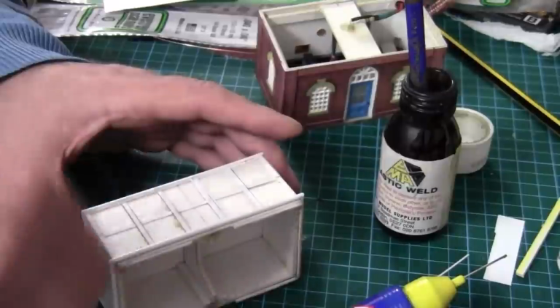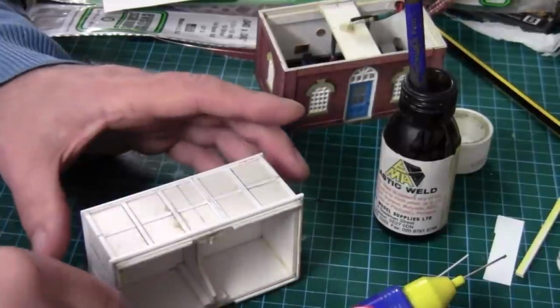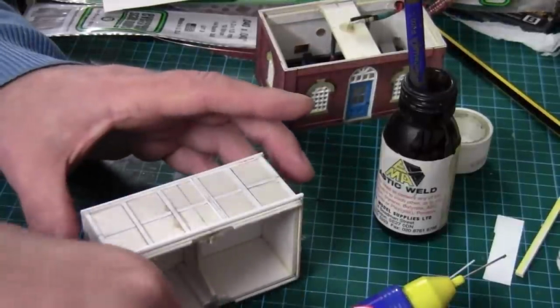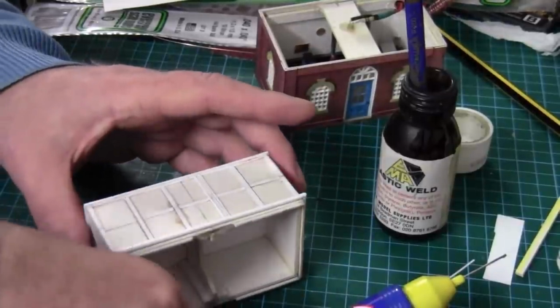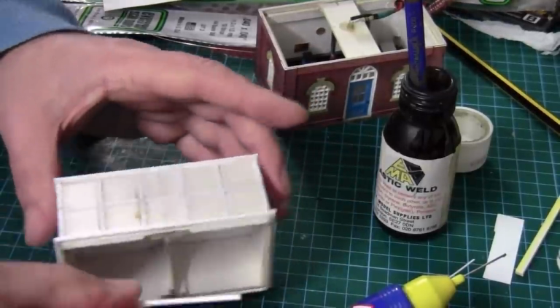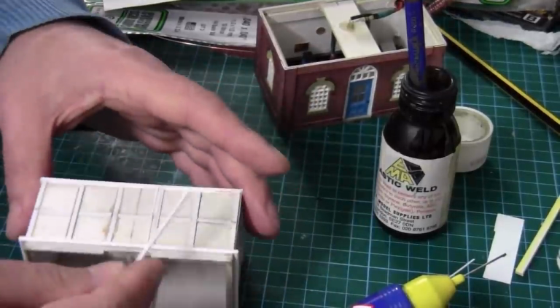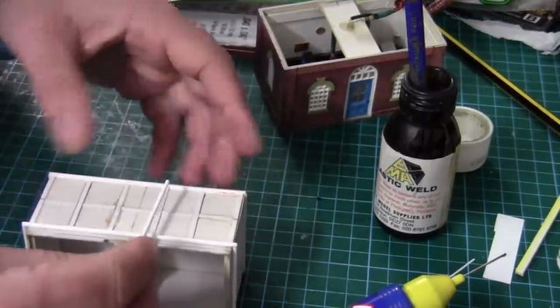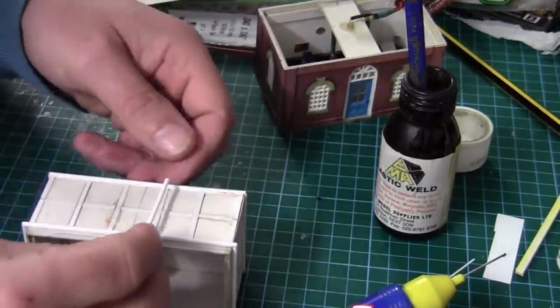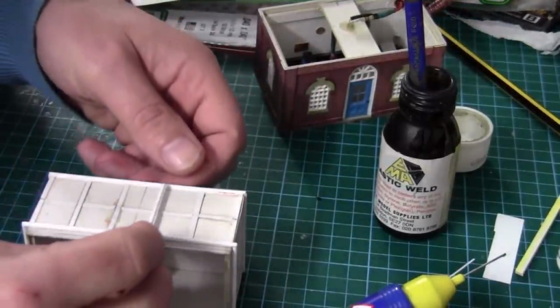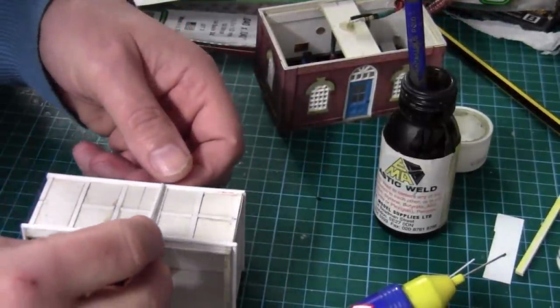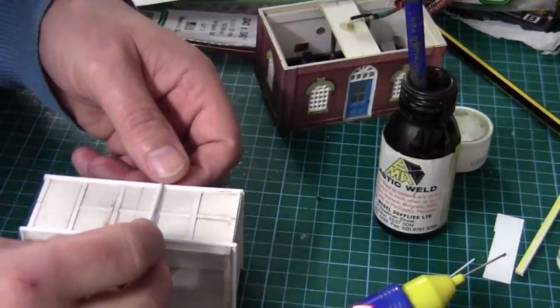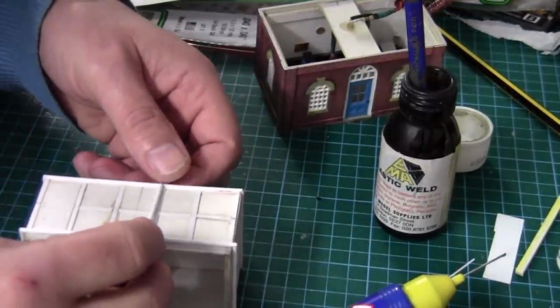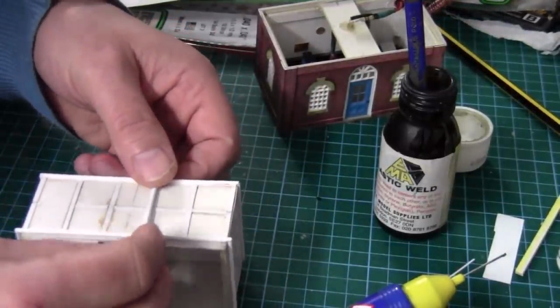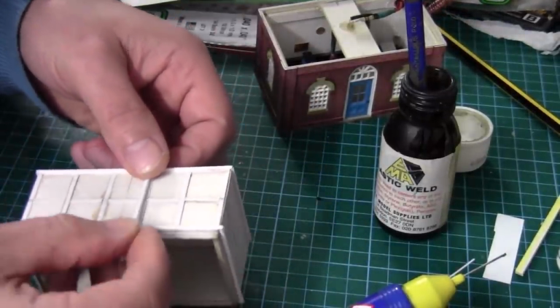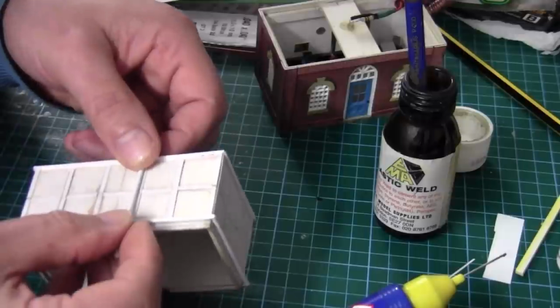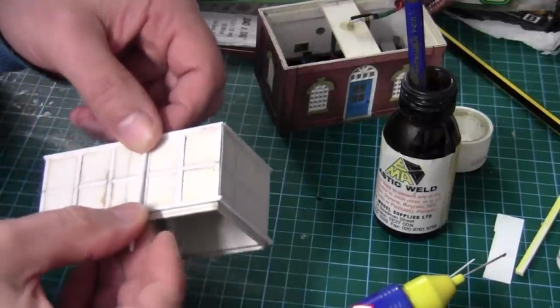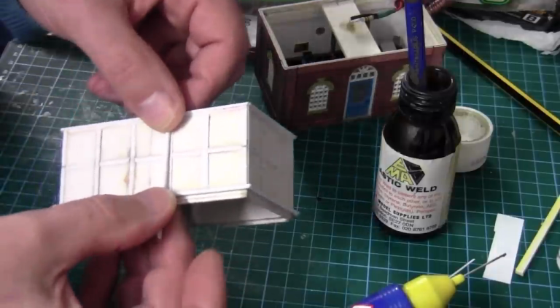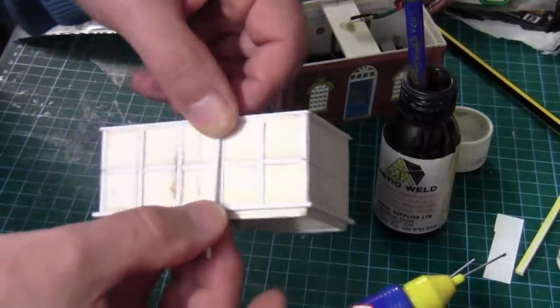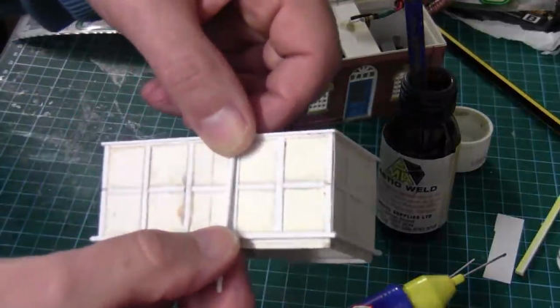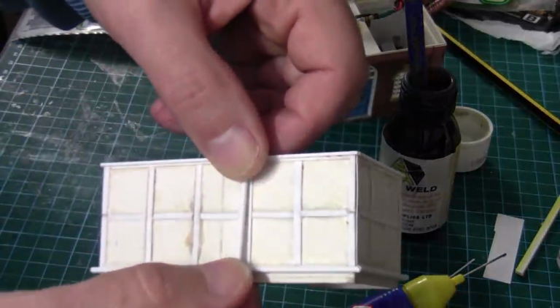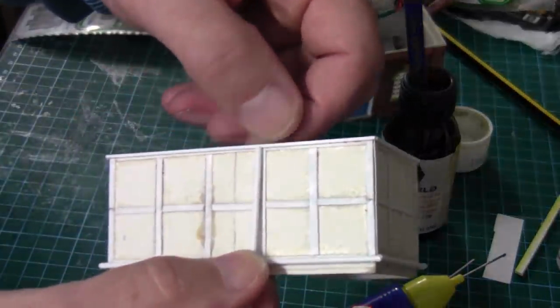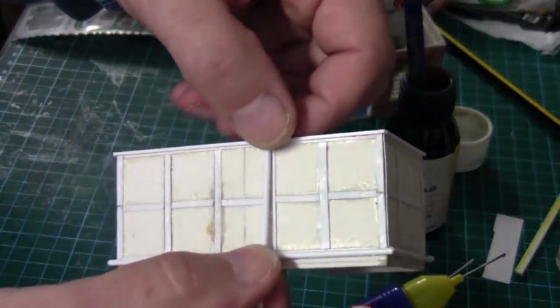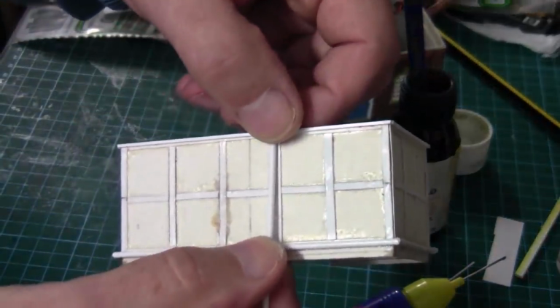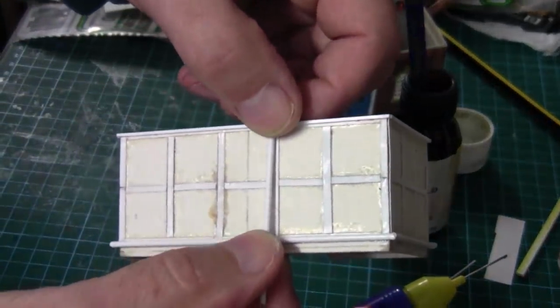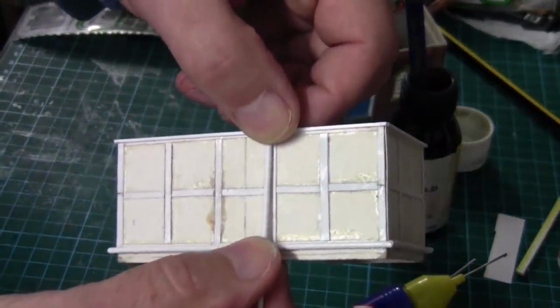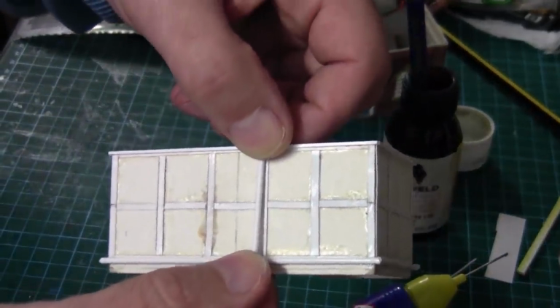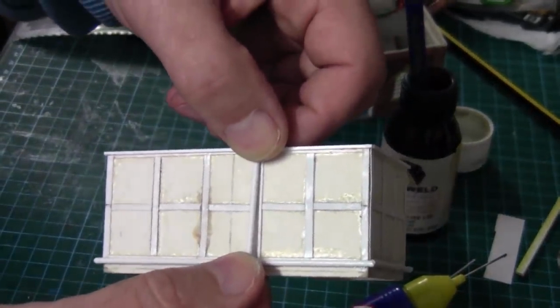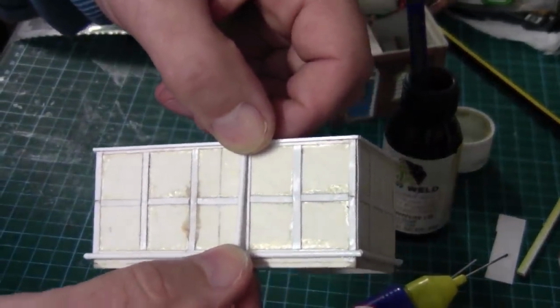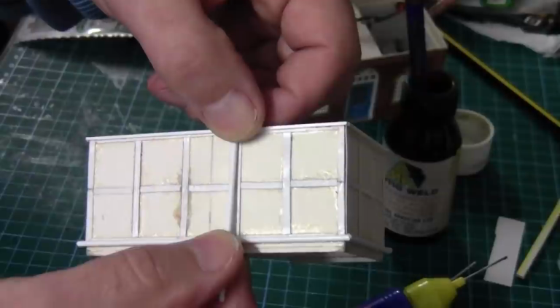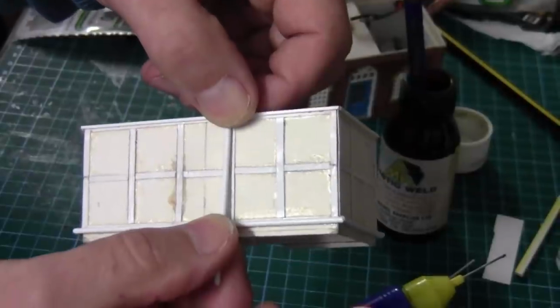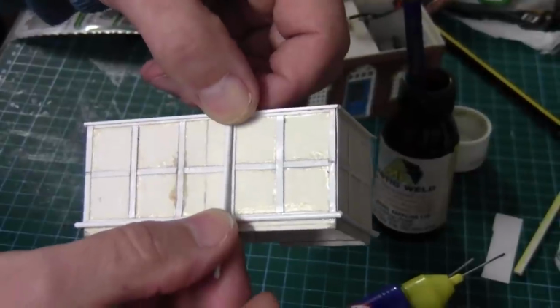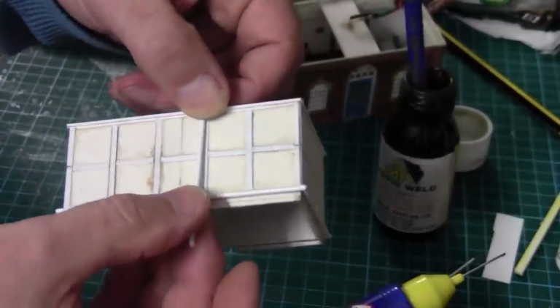And that's a panel there. If I just cut that bit, a round bar — that should do the trick.